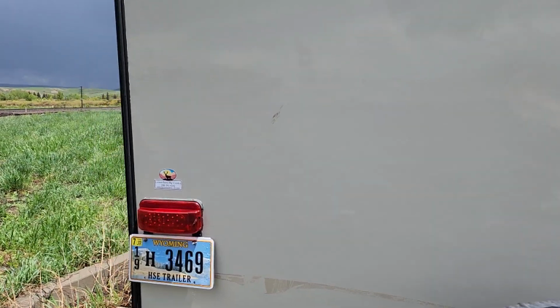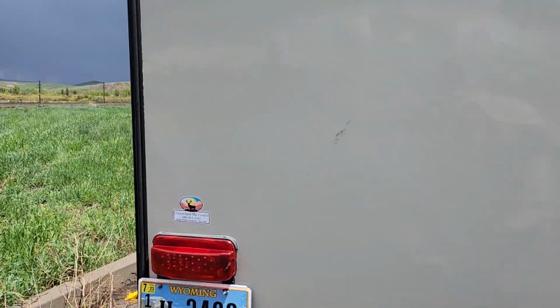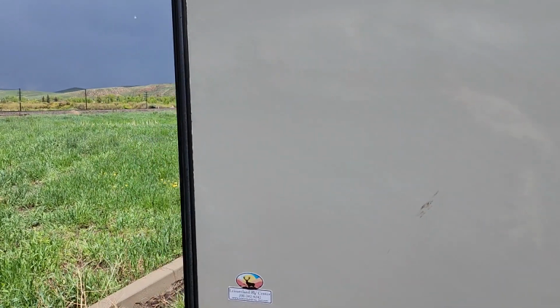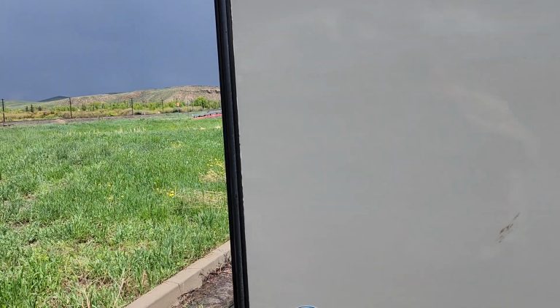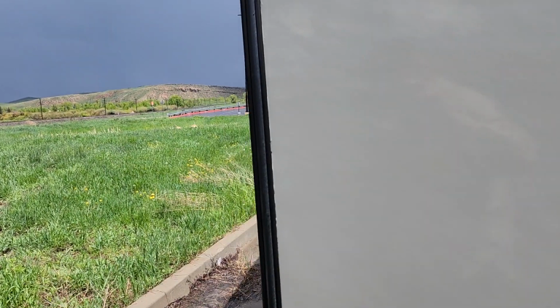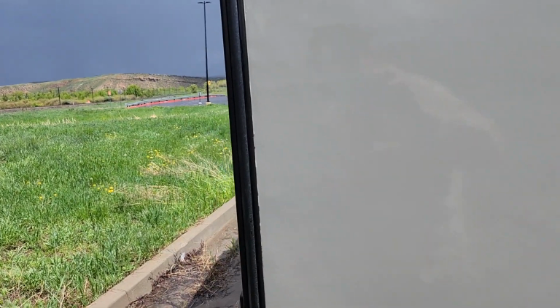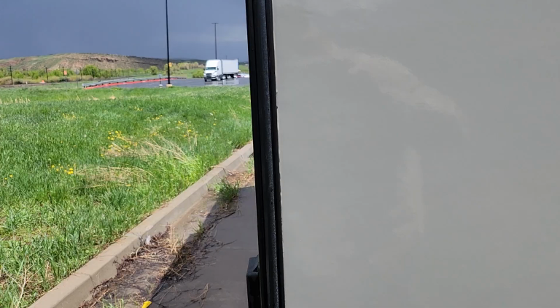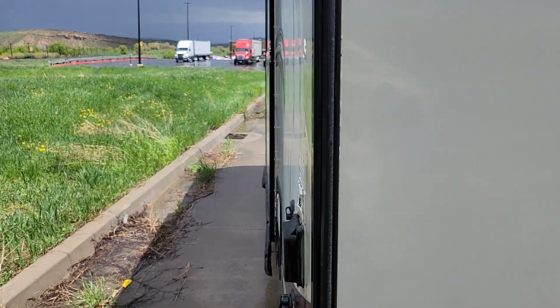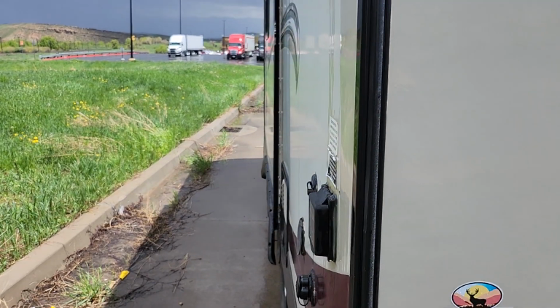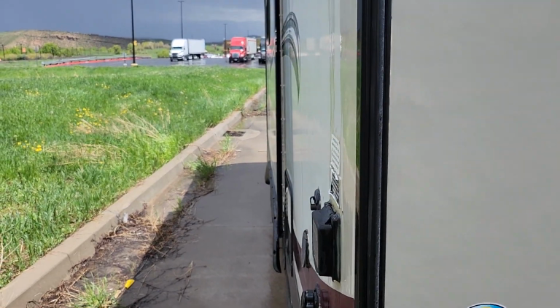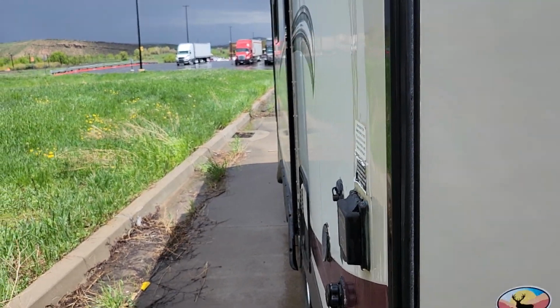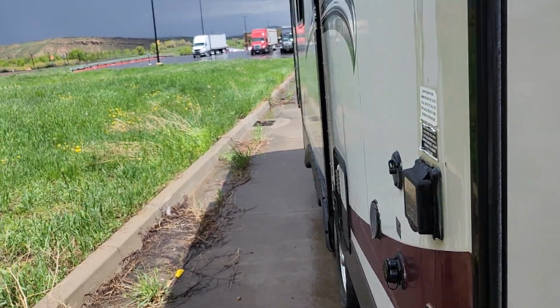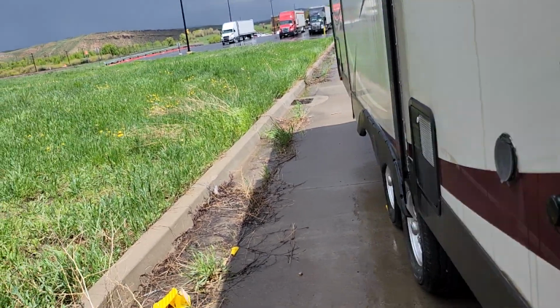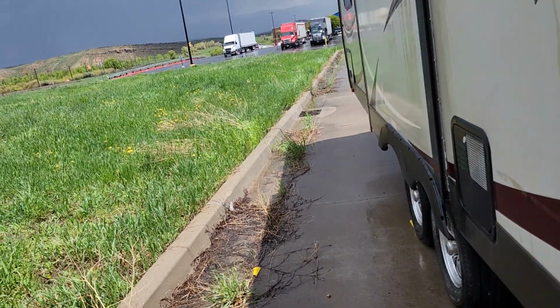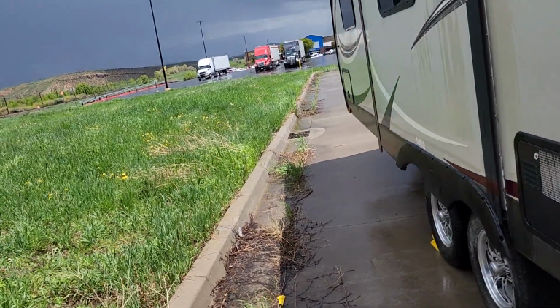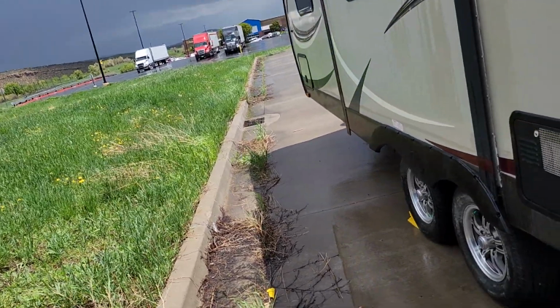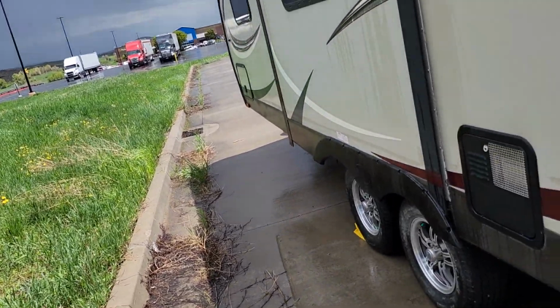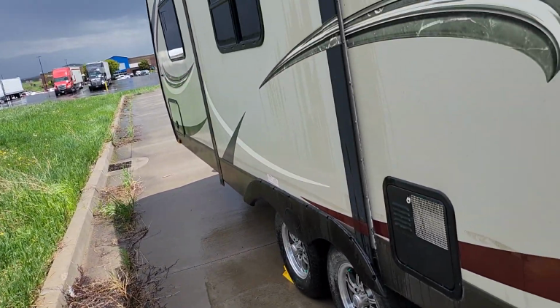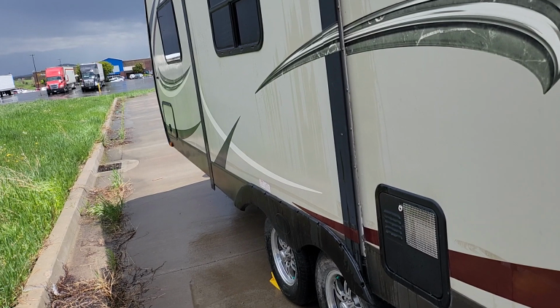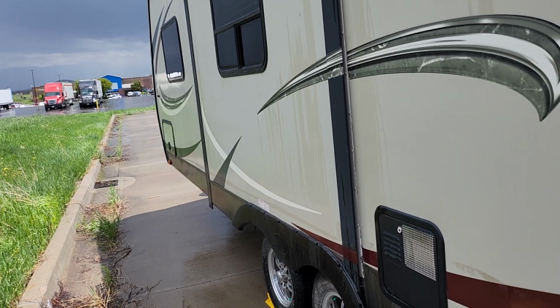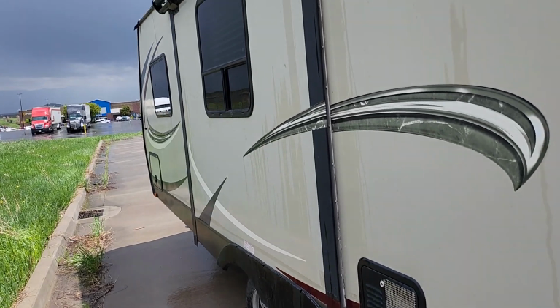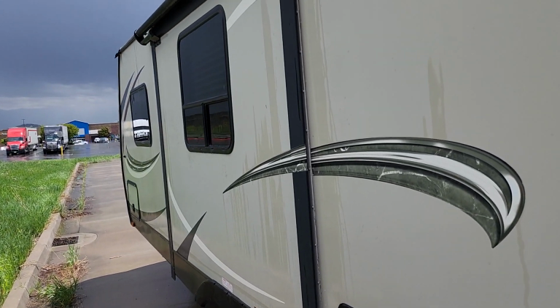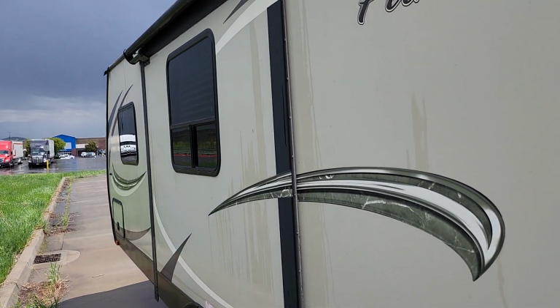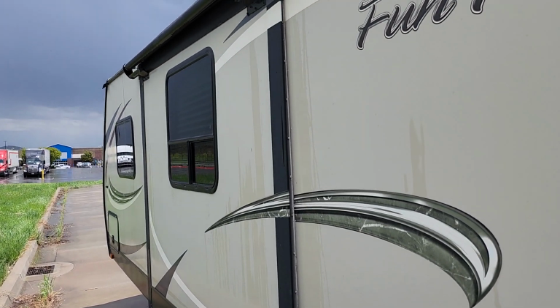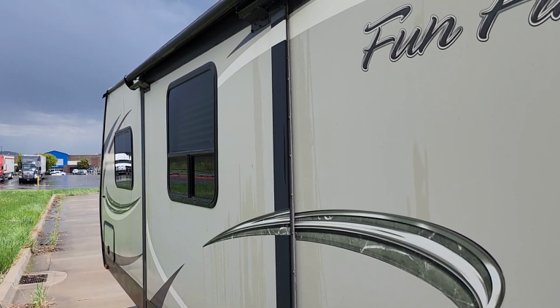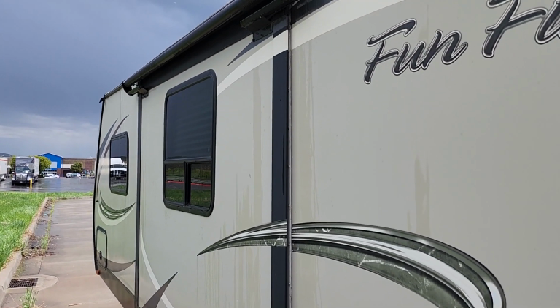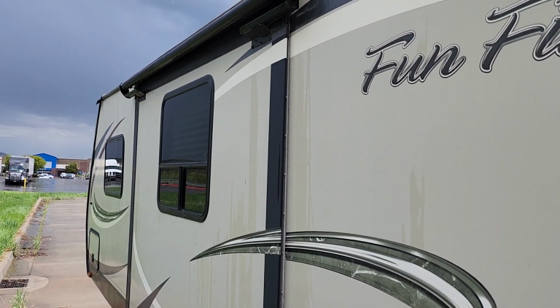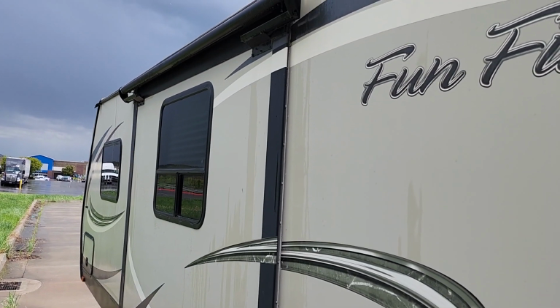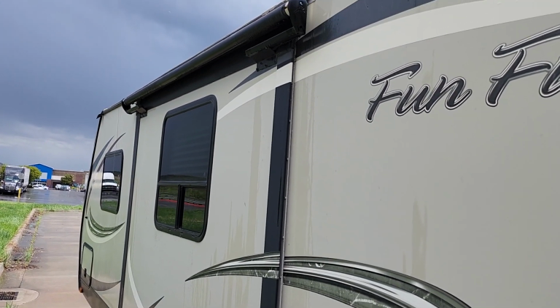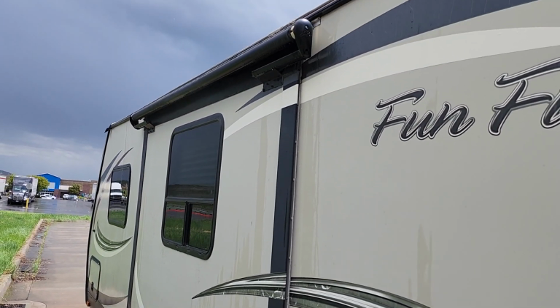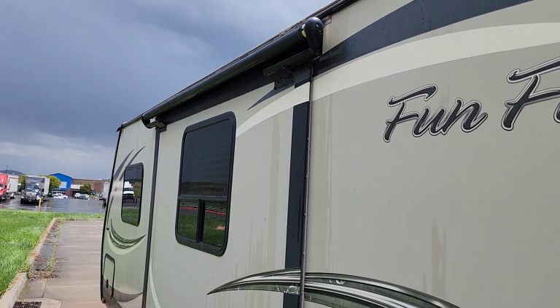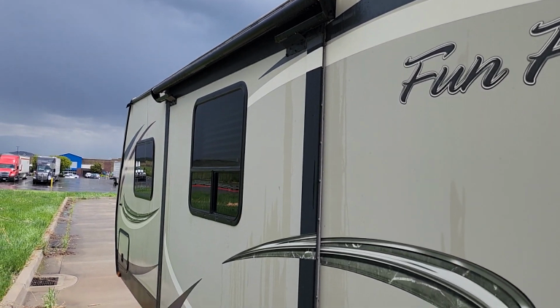Makes me sick to have to sell it, but my wife just can't go. It has one slide out with an awning over the slide.